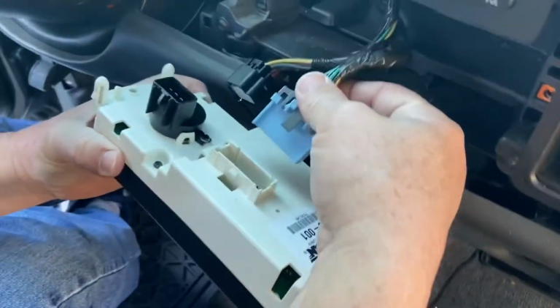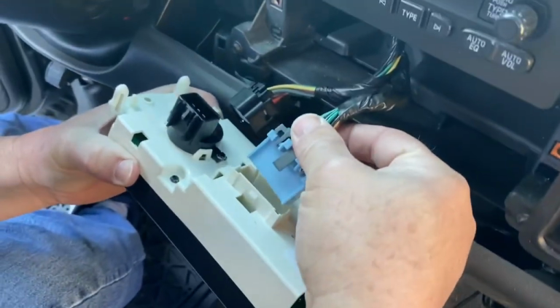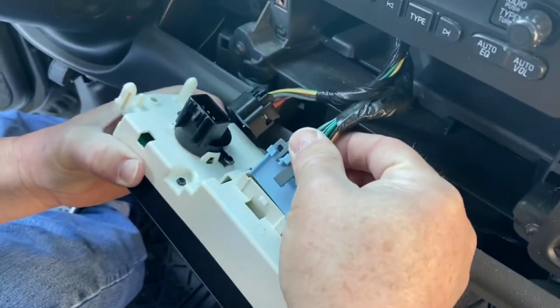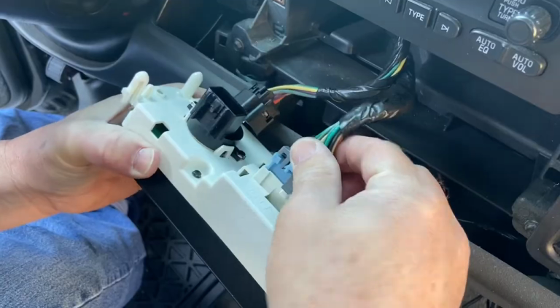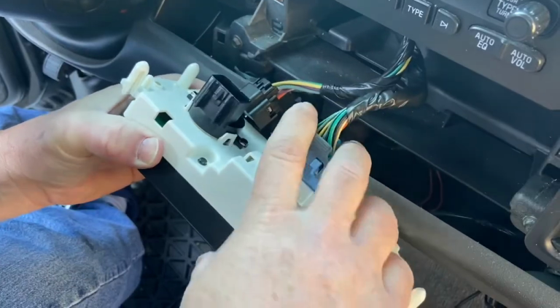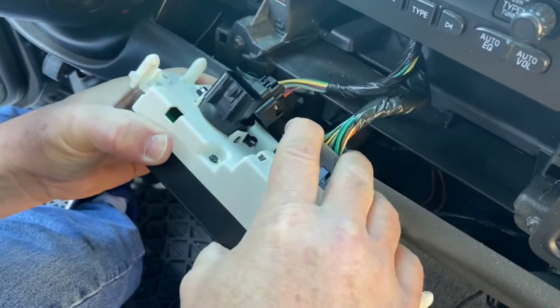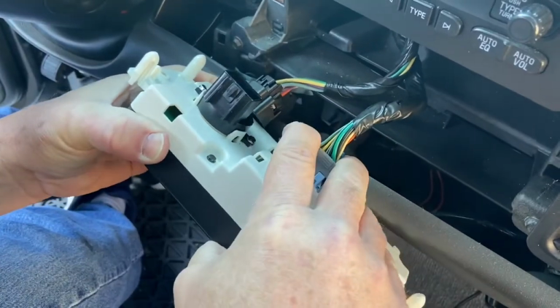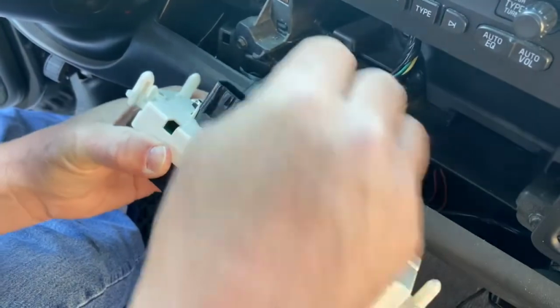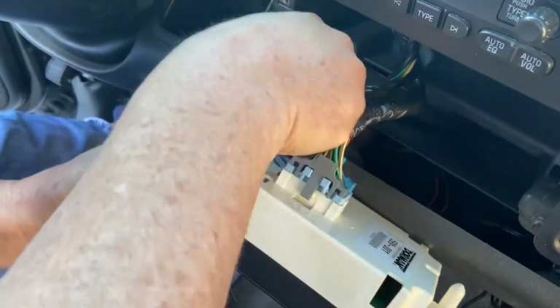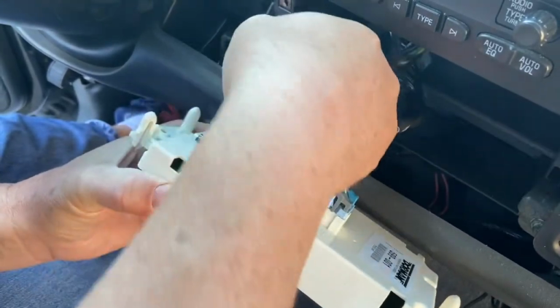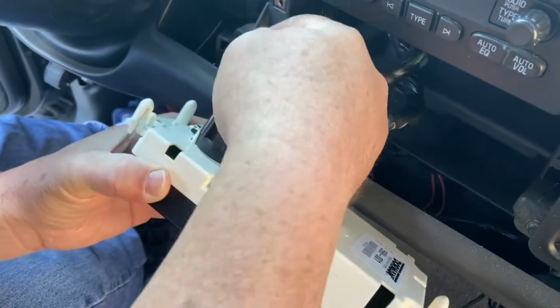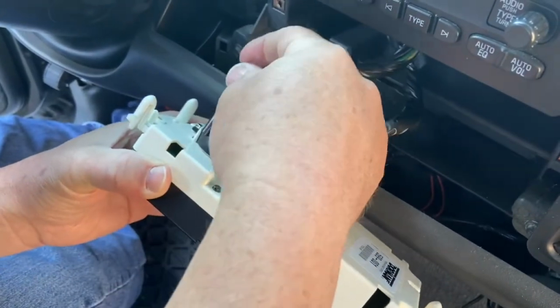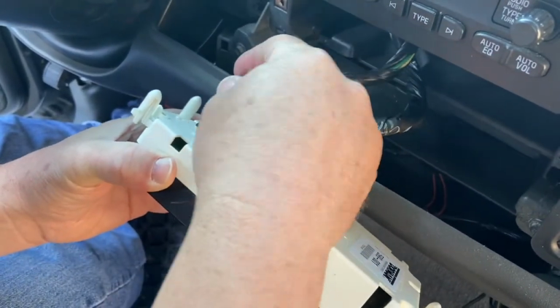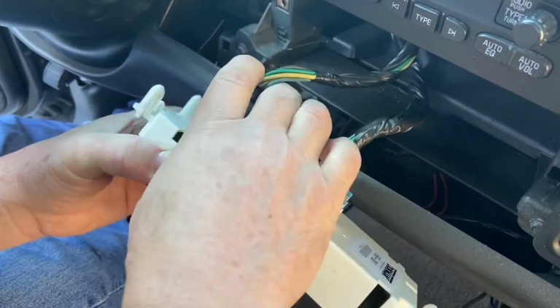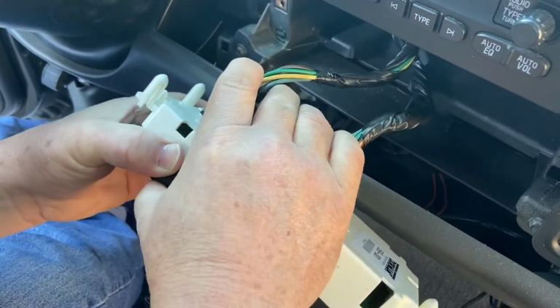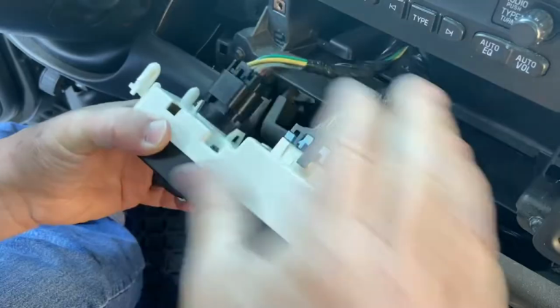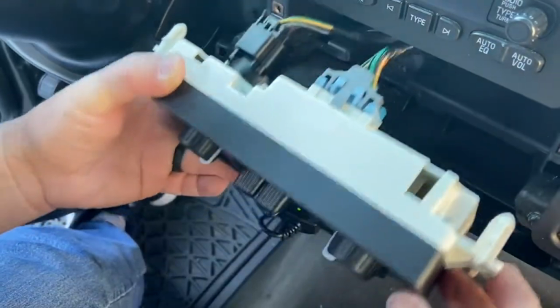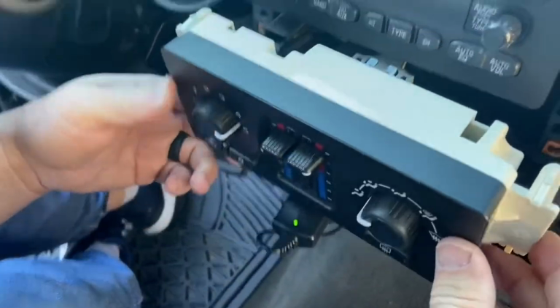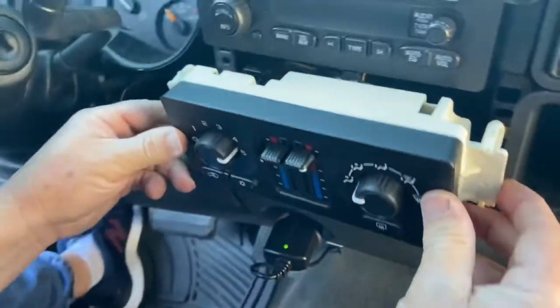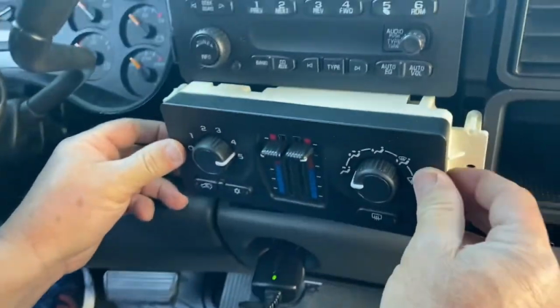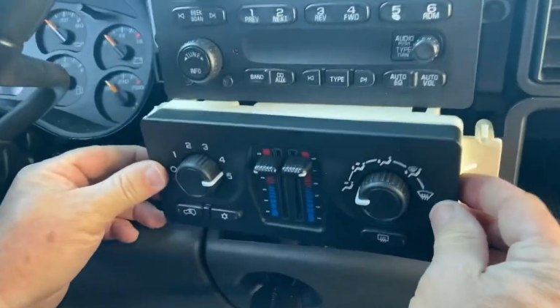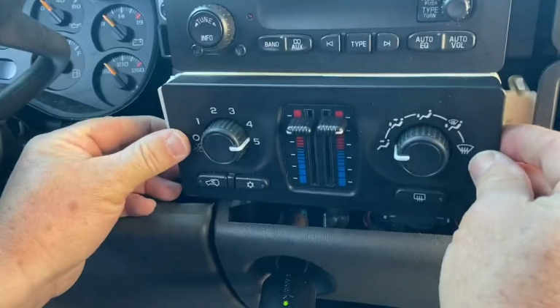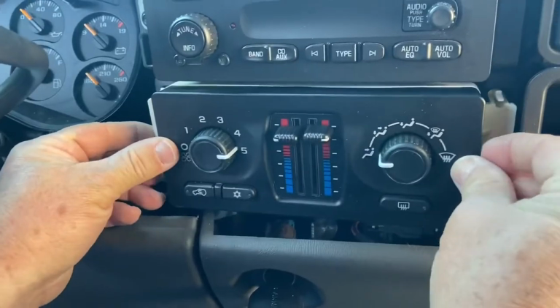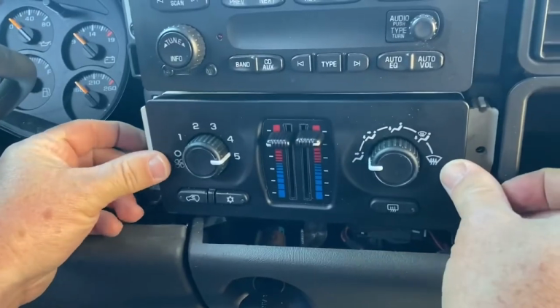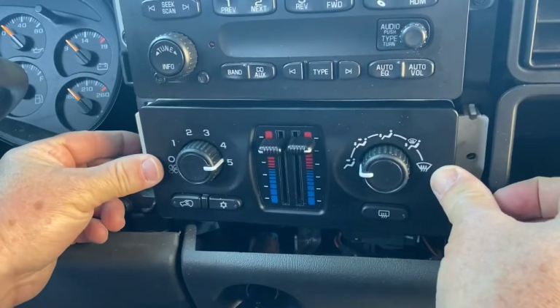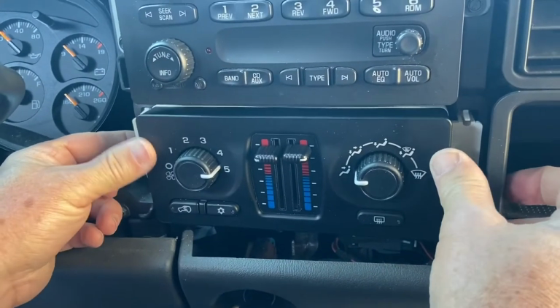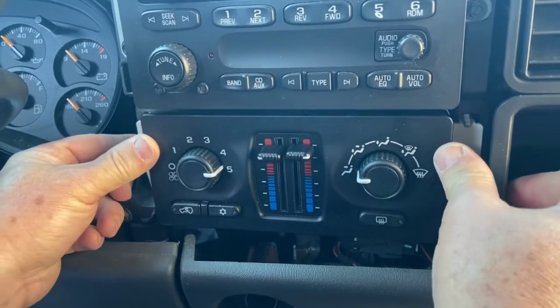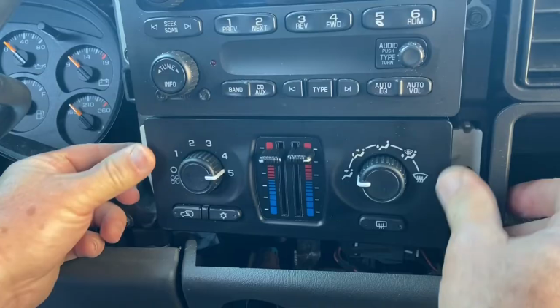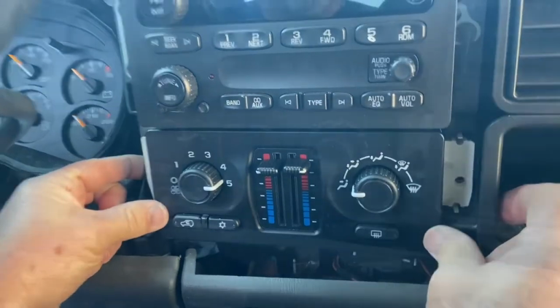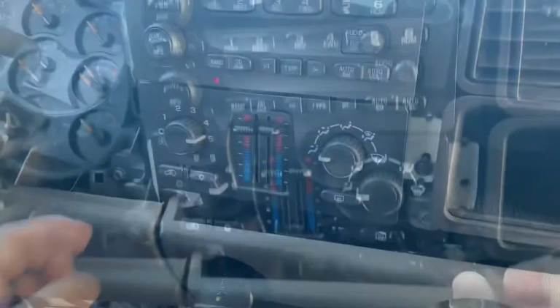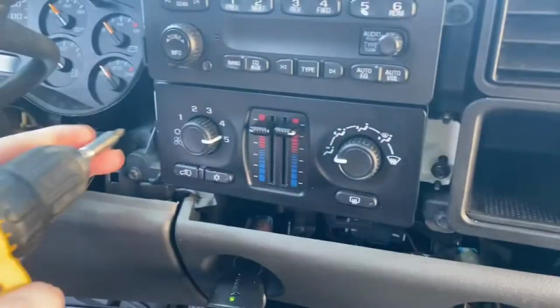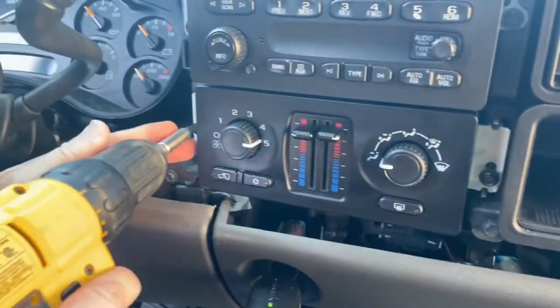Take the plug and plug it in, take the black plug and plug it in, then reinstall the unit. Push back until you hear it click, then reinstall your screws.